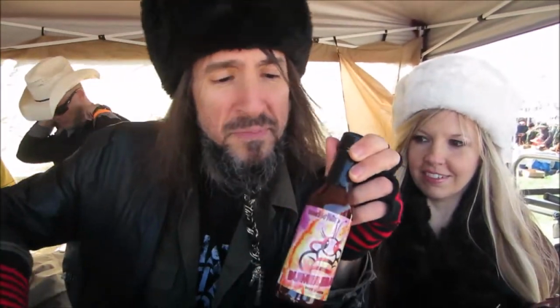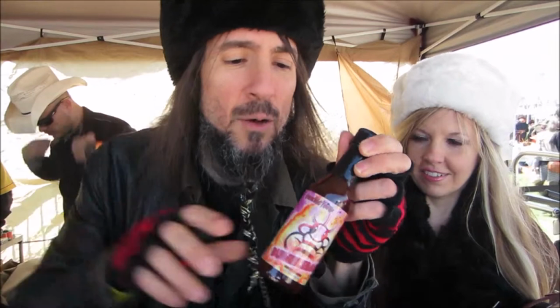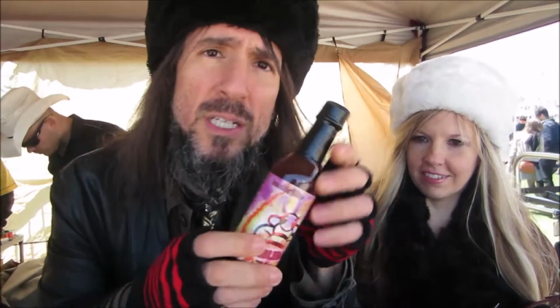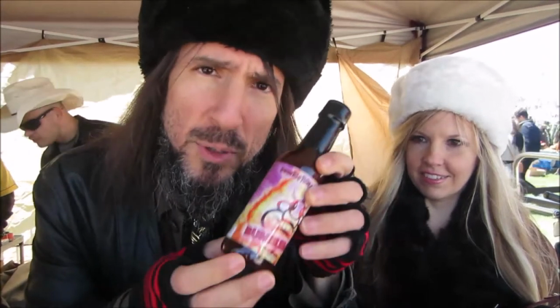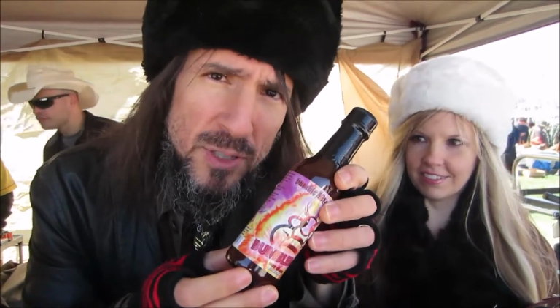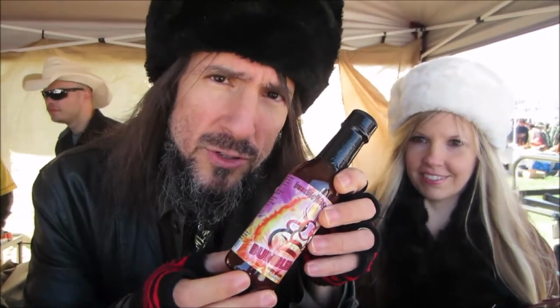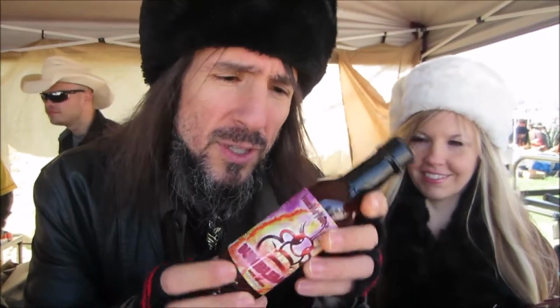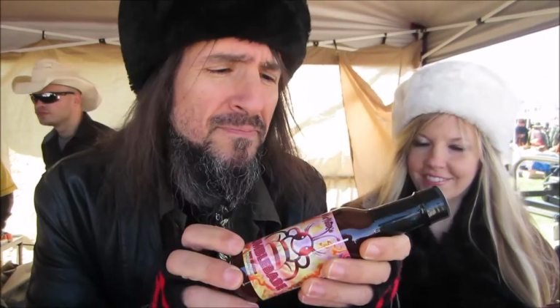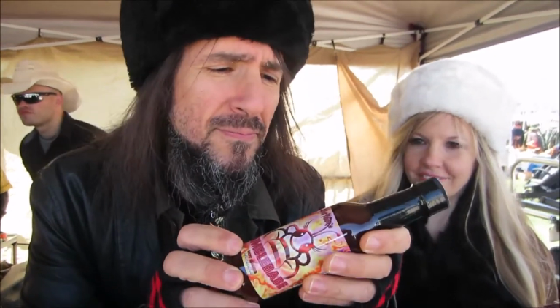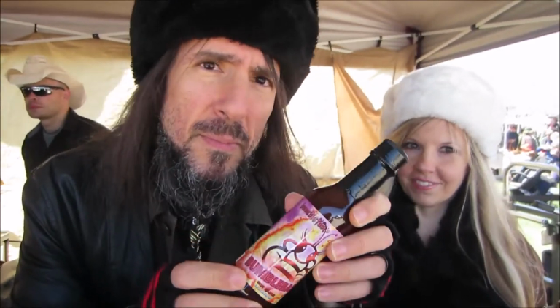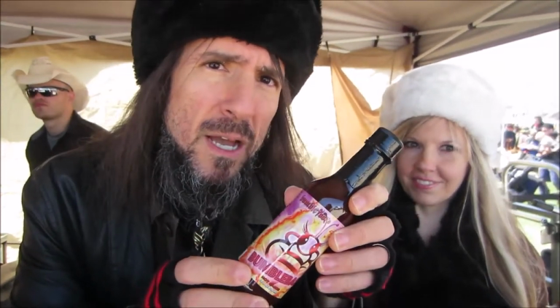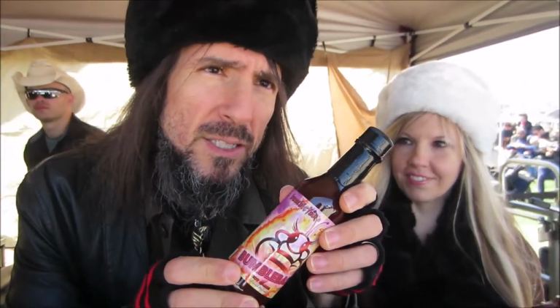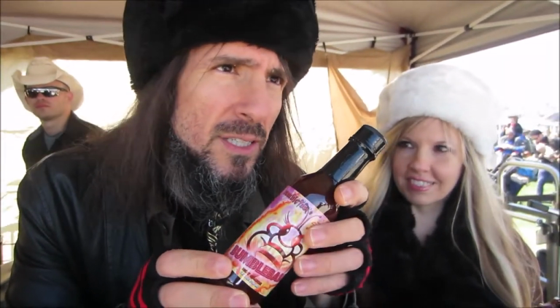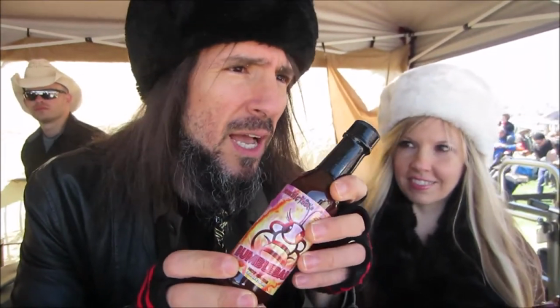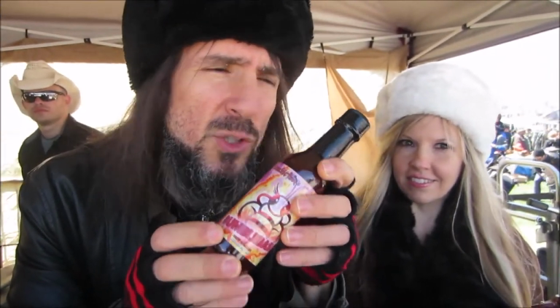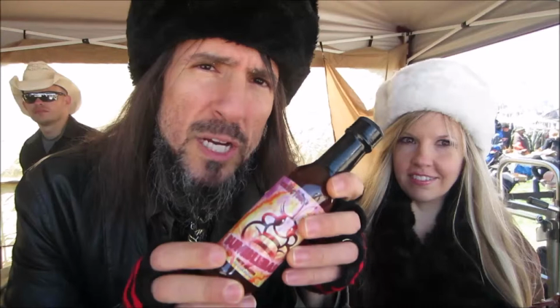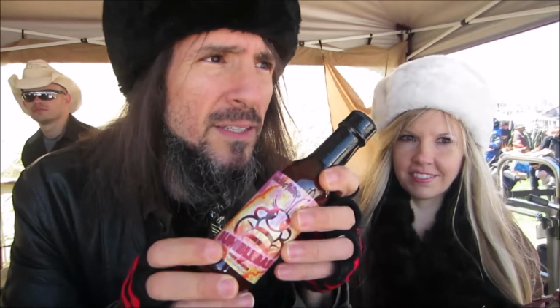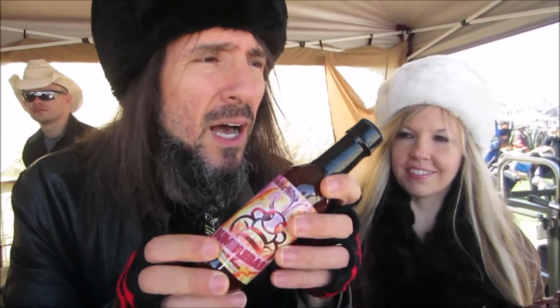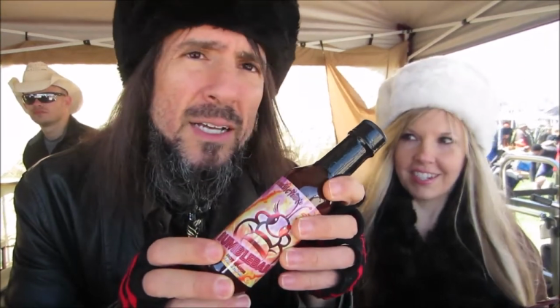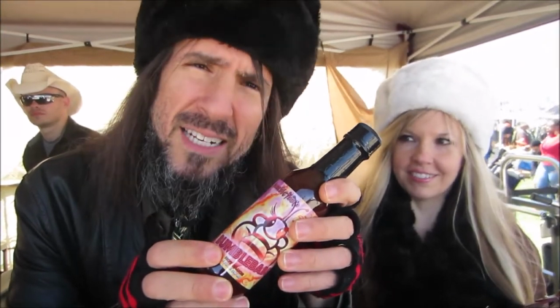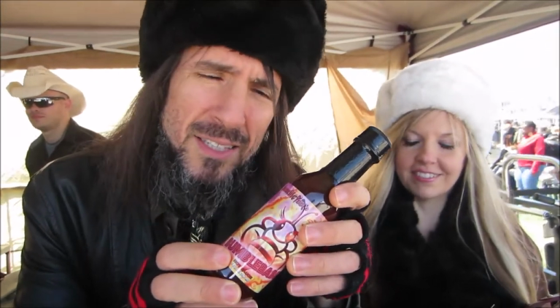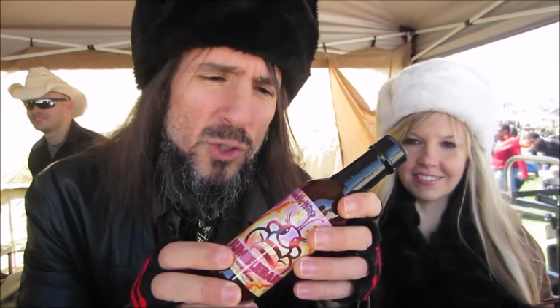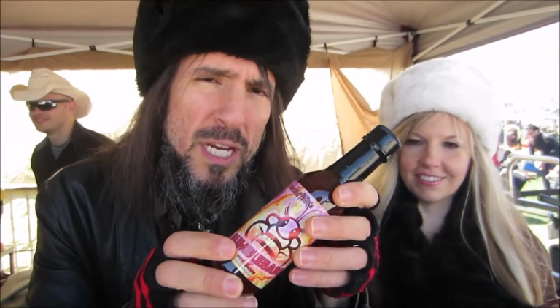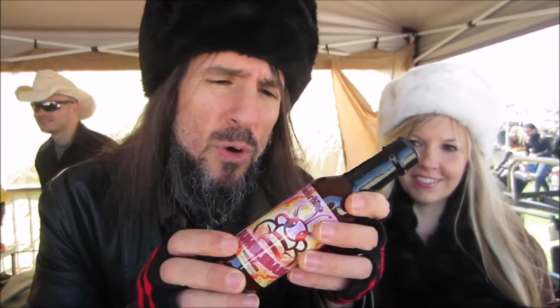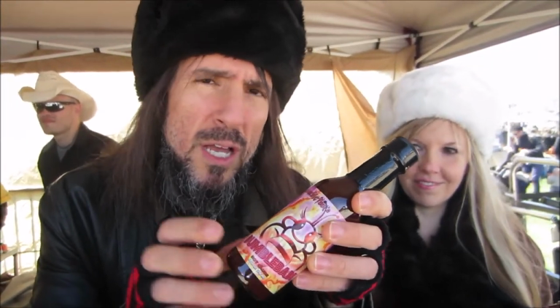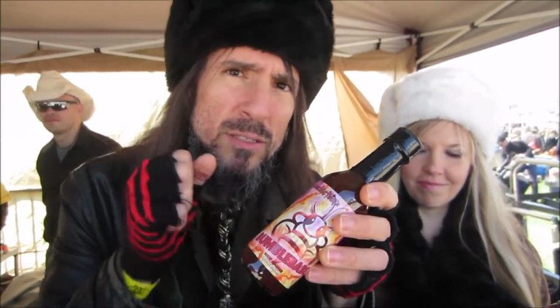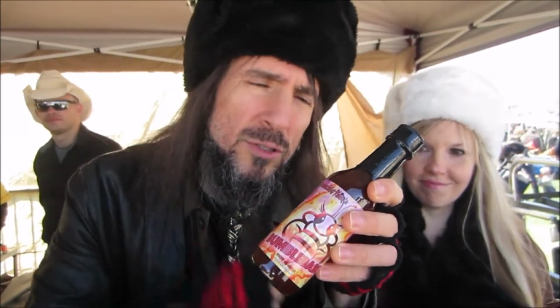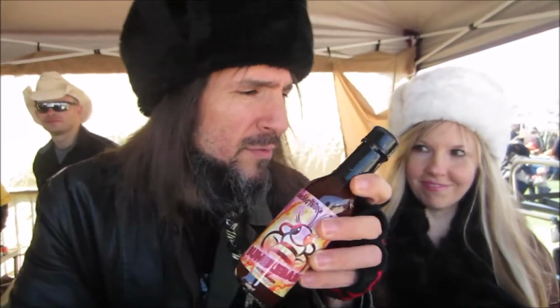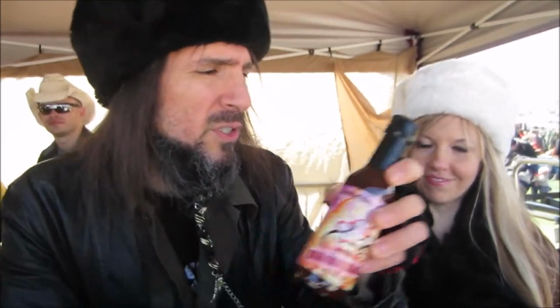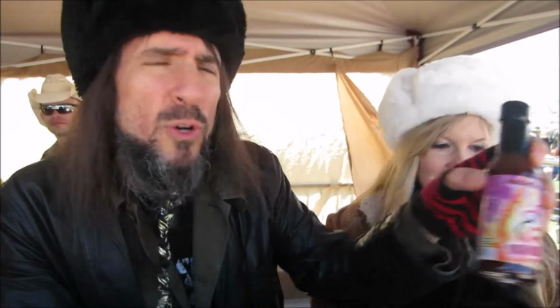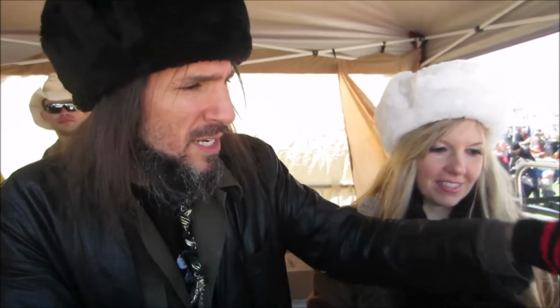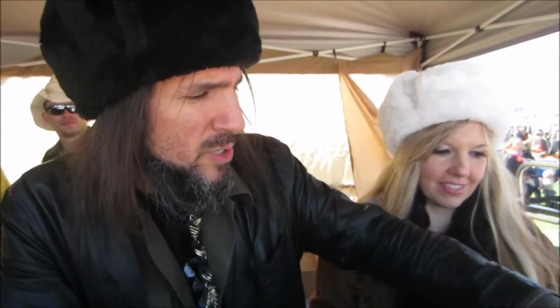That one is Bumble Babe Sauce. It's a sweet hot sauce — kind of like a sweet mole with a little bit of a smoky taste to it.